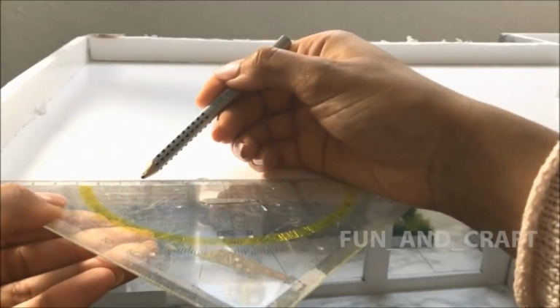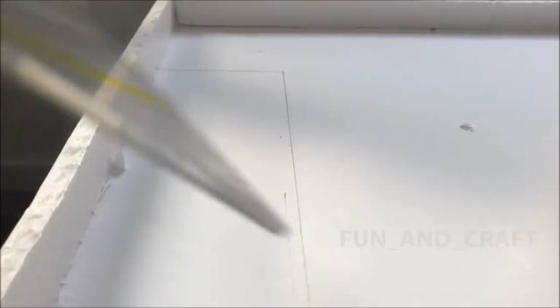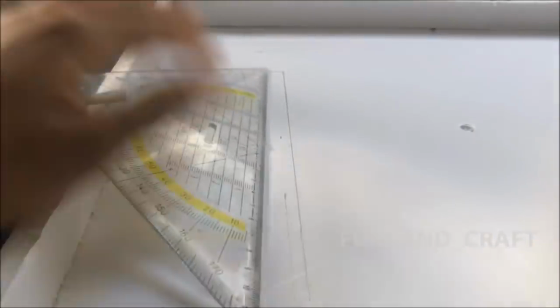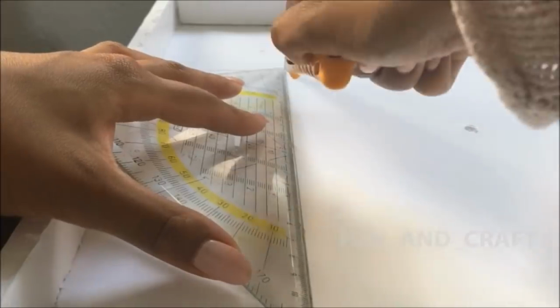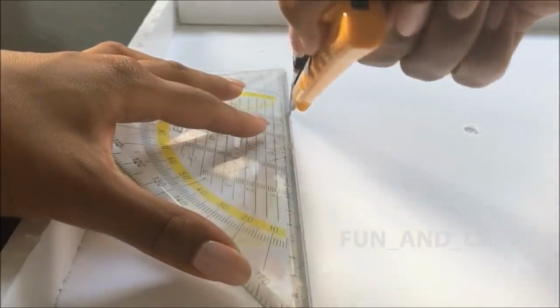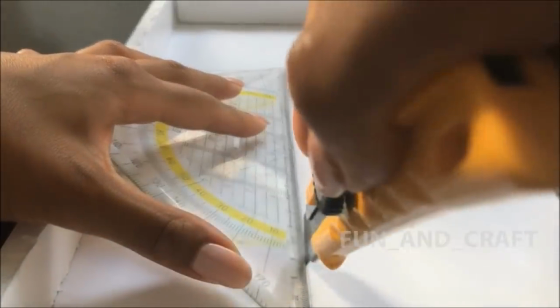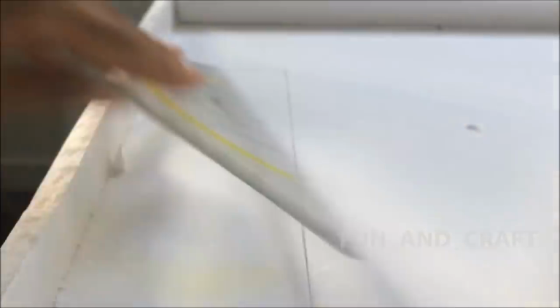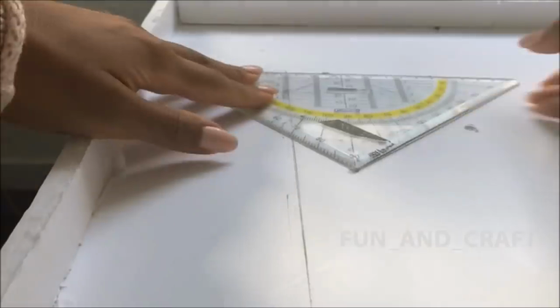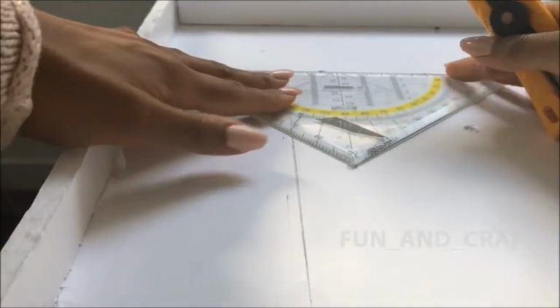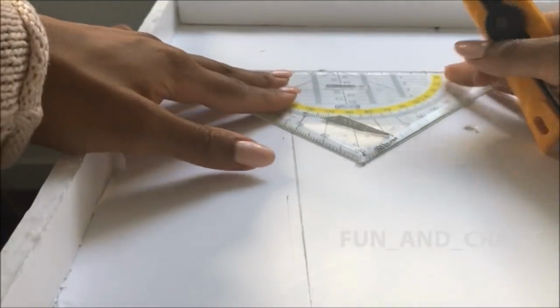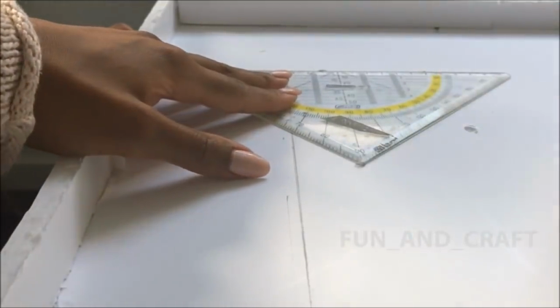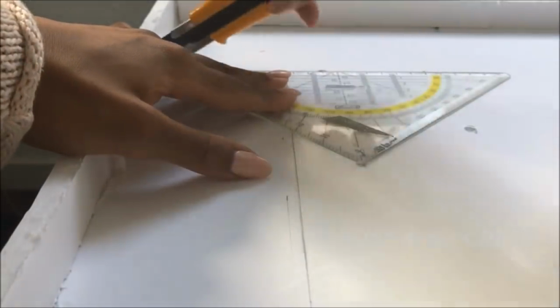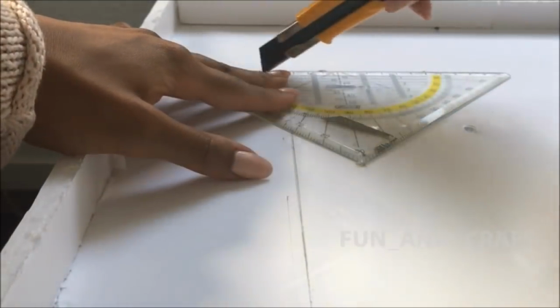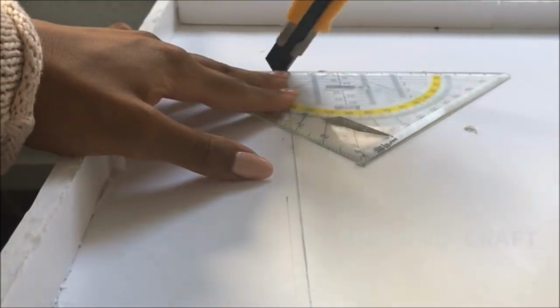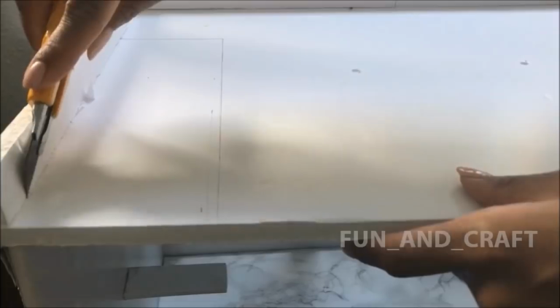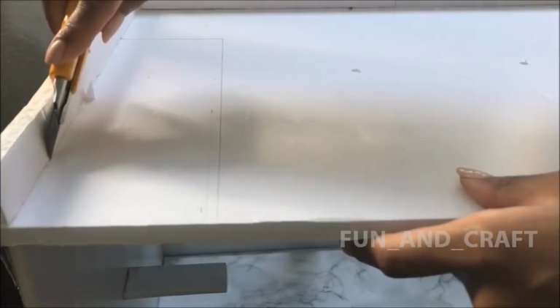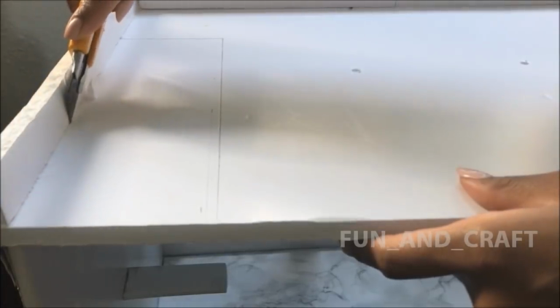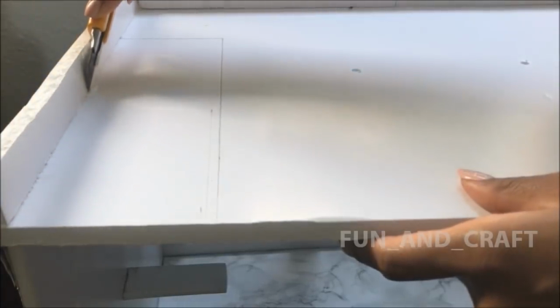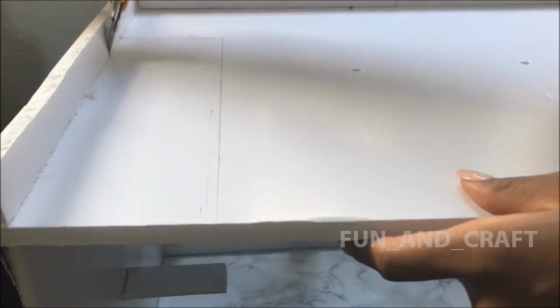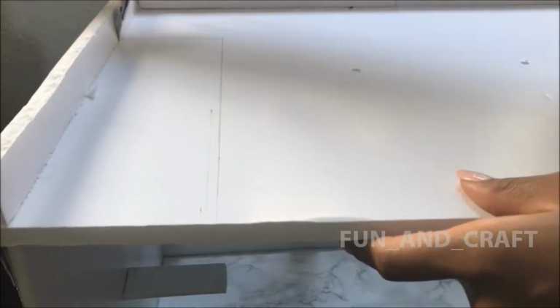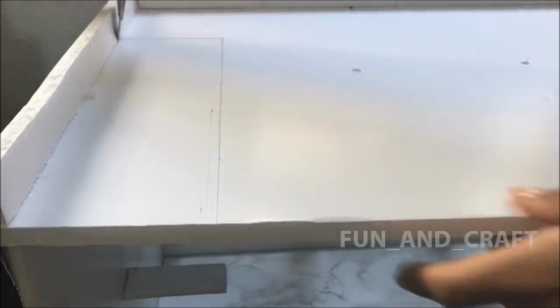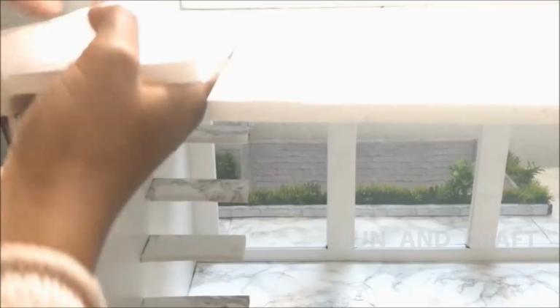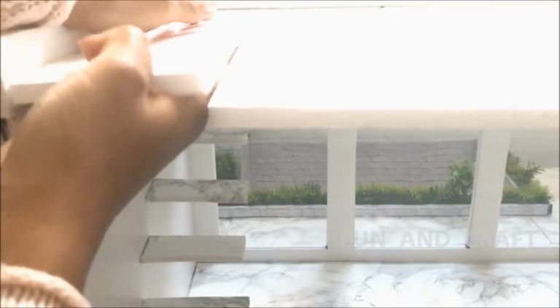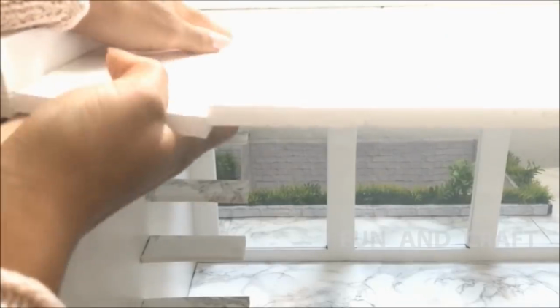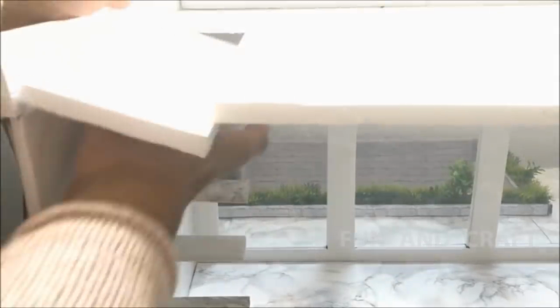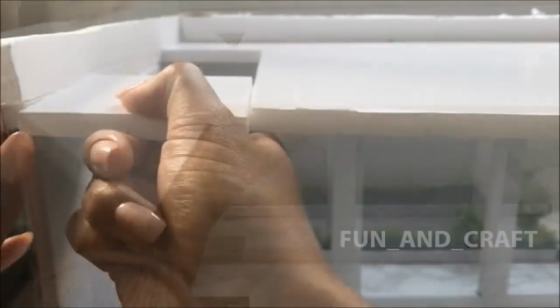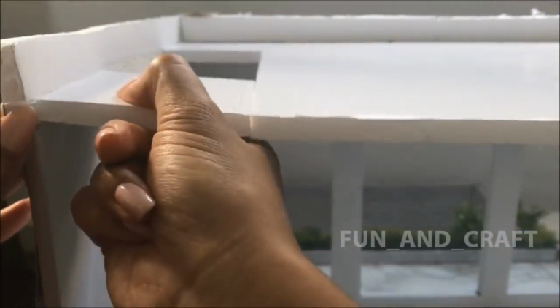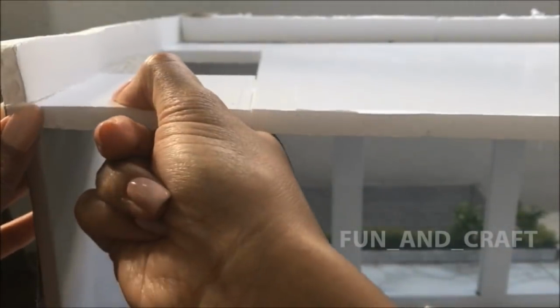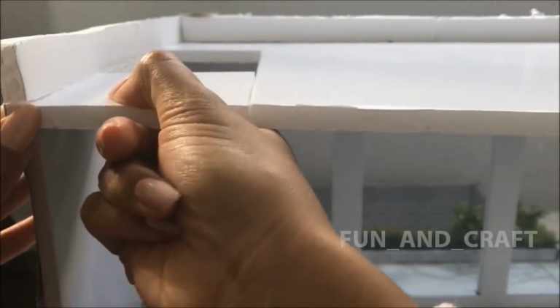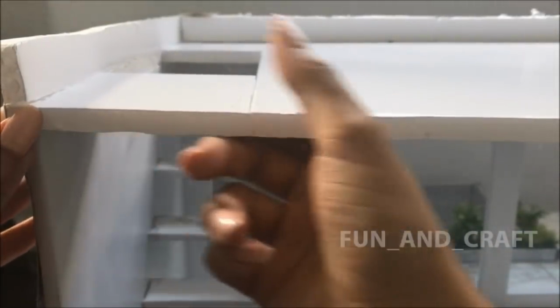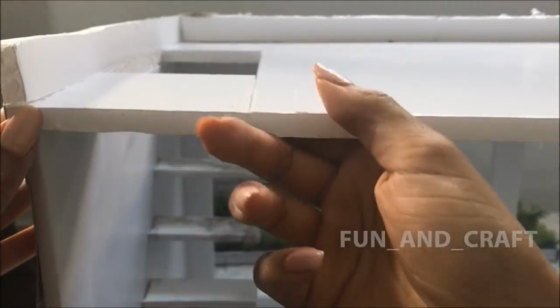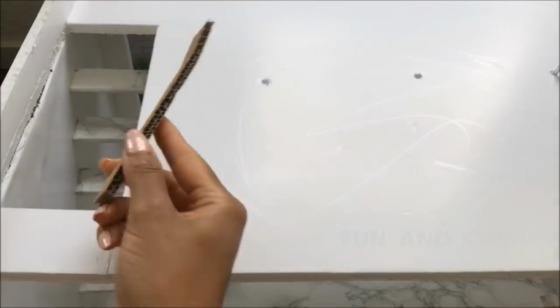I'm cutting out a rectangle shape from the ceiling above the stairs so that the dolls can access the second floor. Unfortunately, I removed a bit too much, which is why you can see me reattaching a piece of styrofoam to the ceiling.